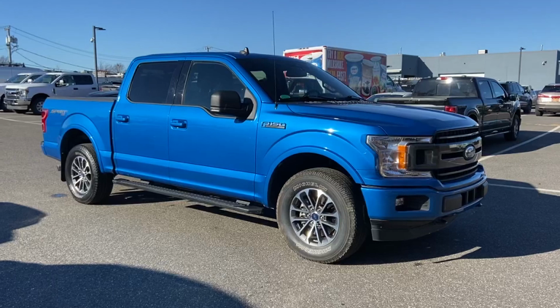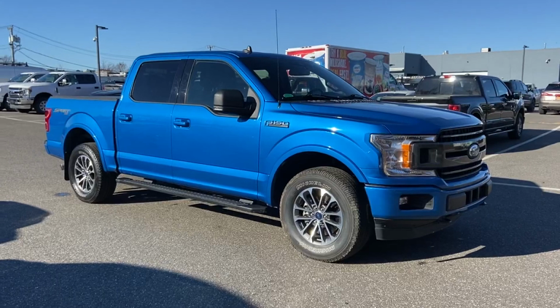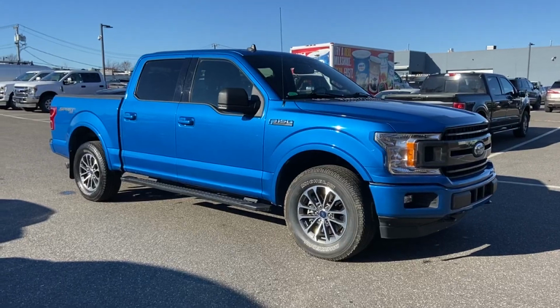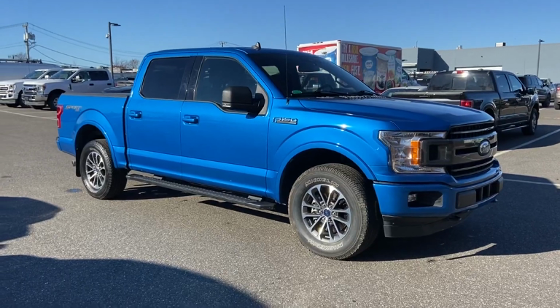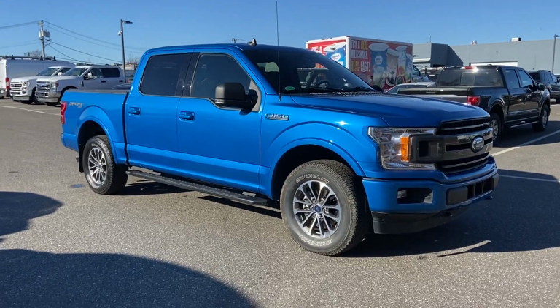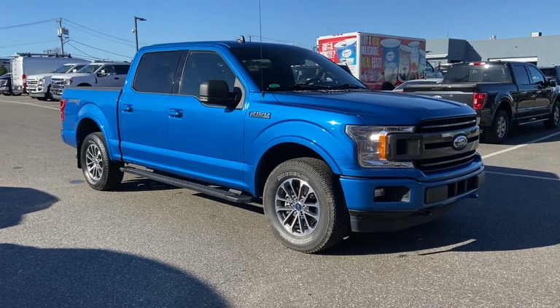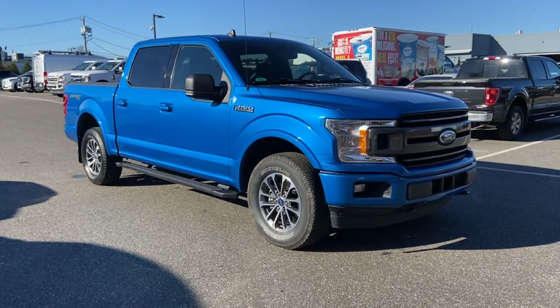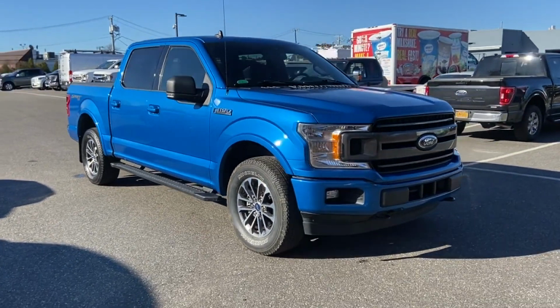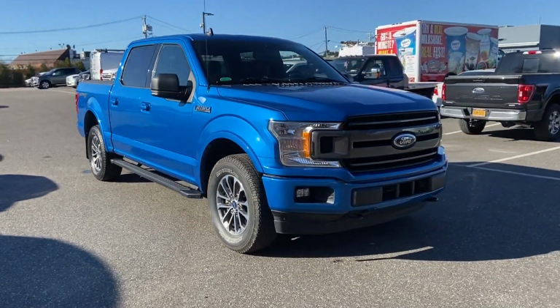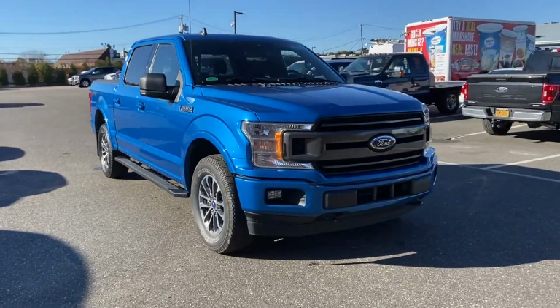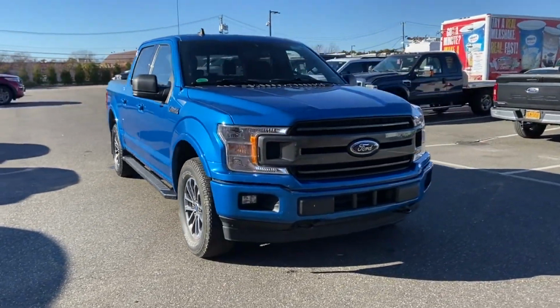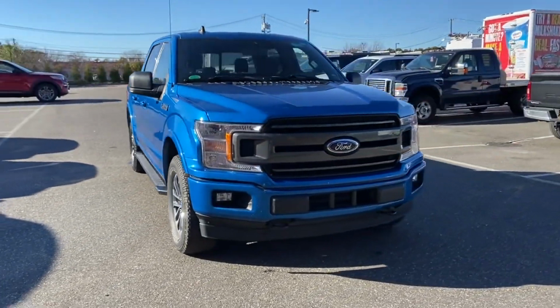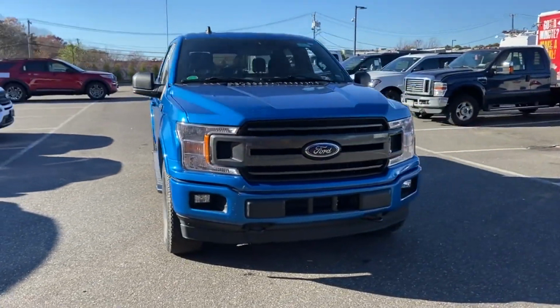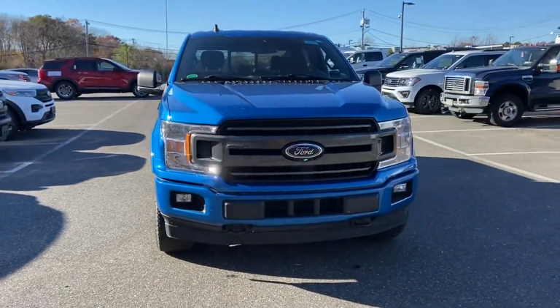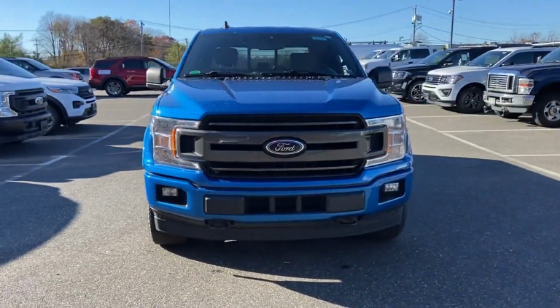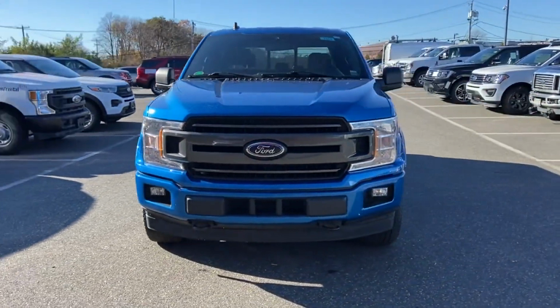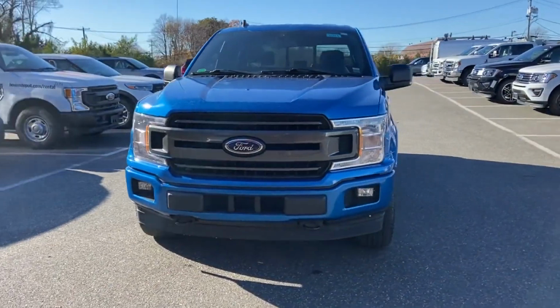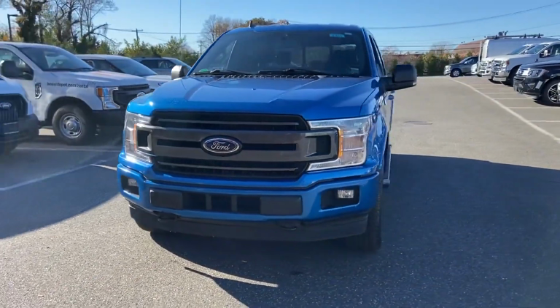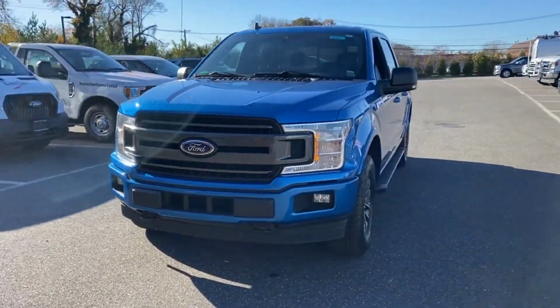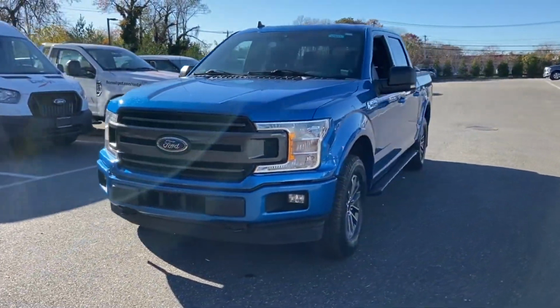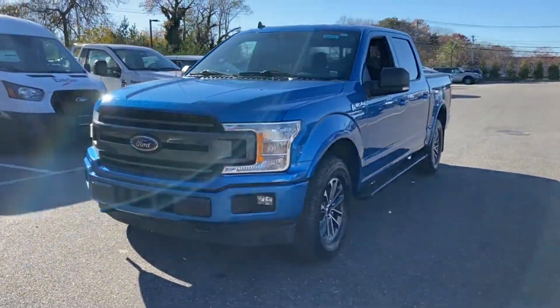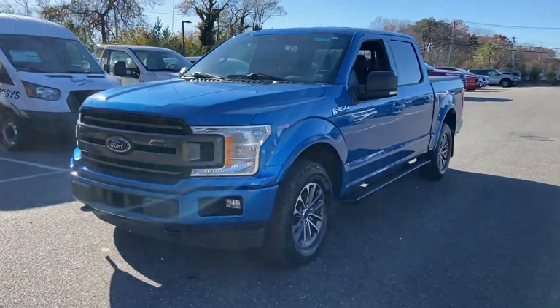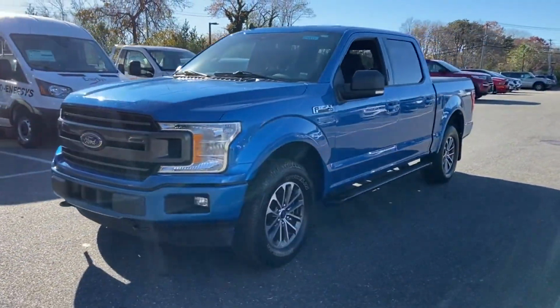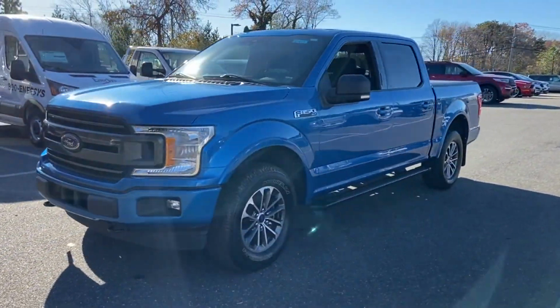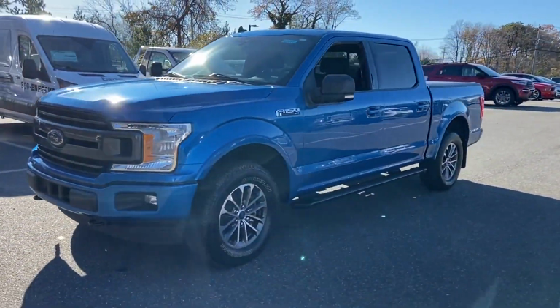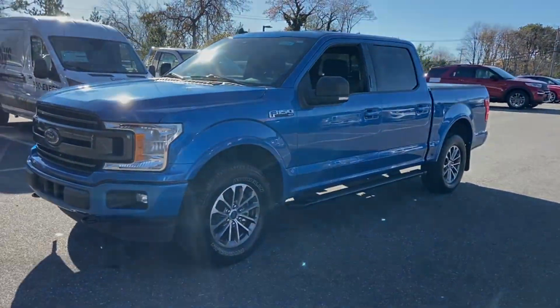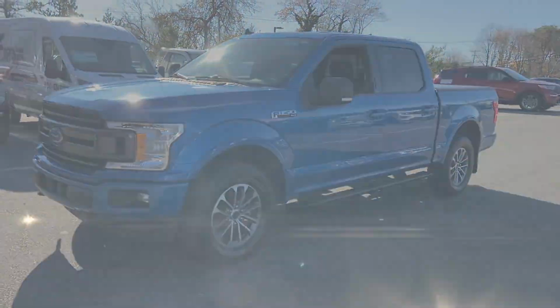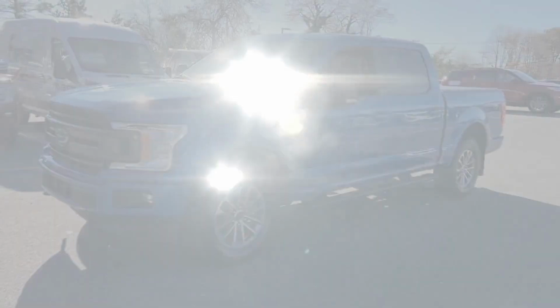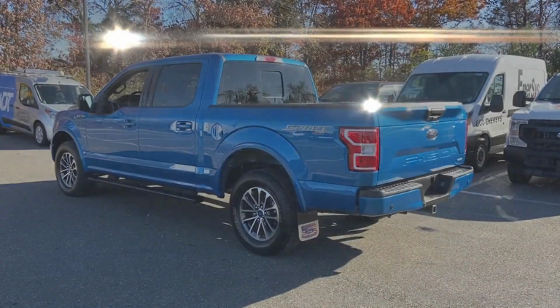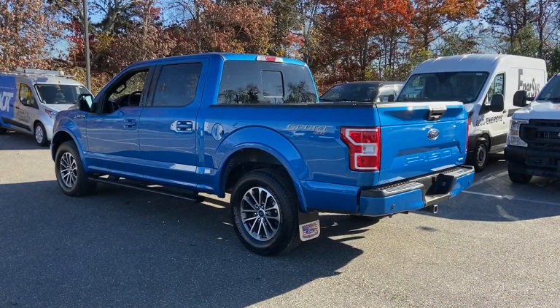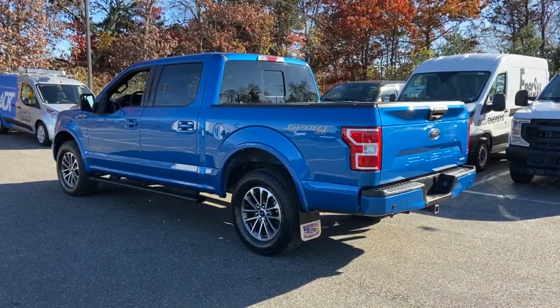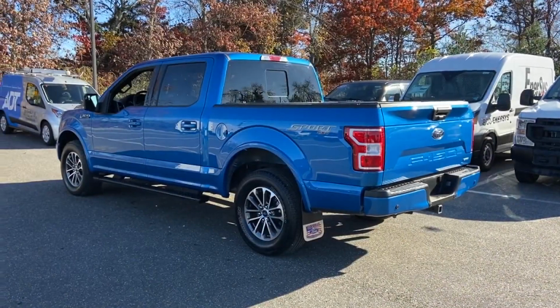2019 Ford F-150. With less than 18,000 miles on the odometer, this pickup truck offers two full rows of seating for premium comfort.